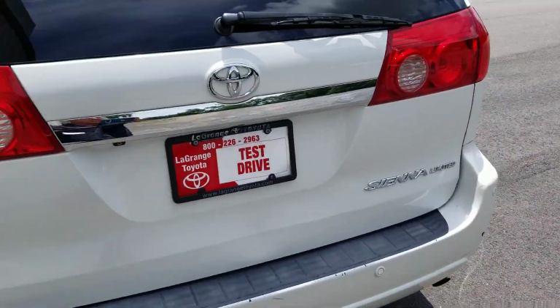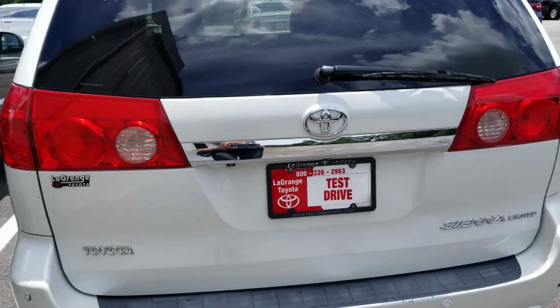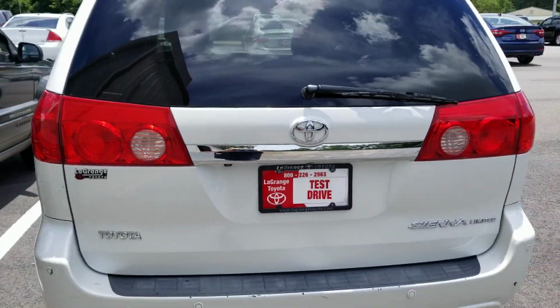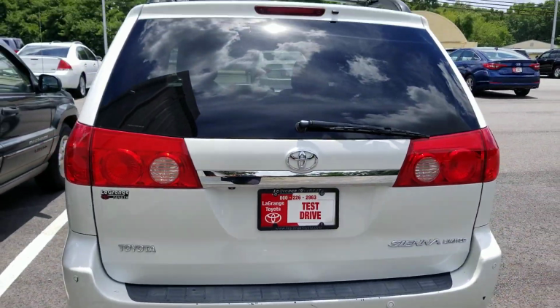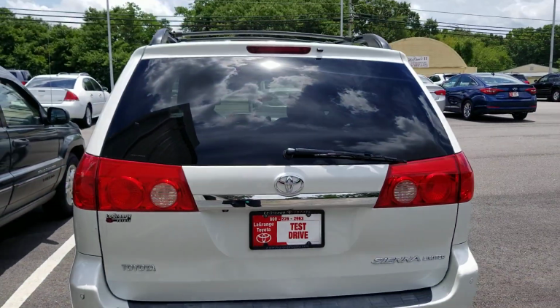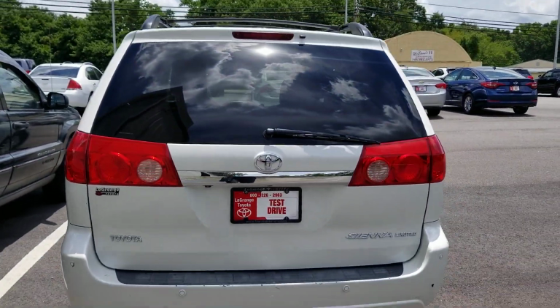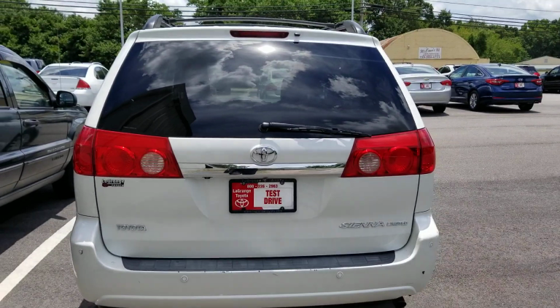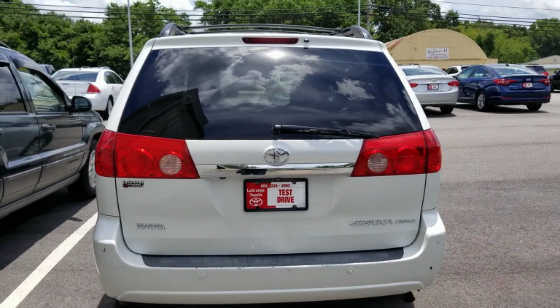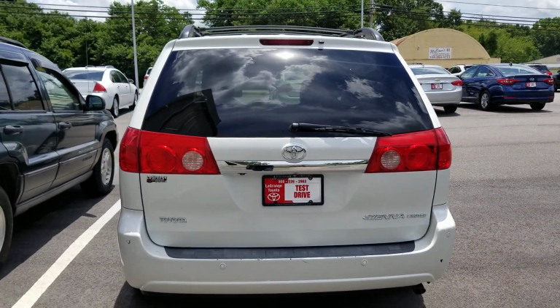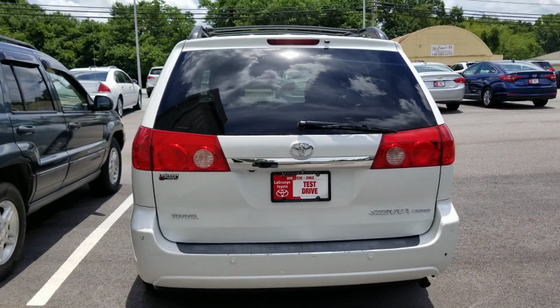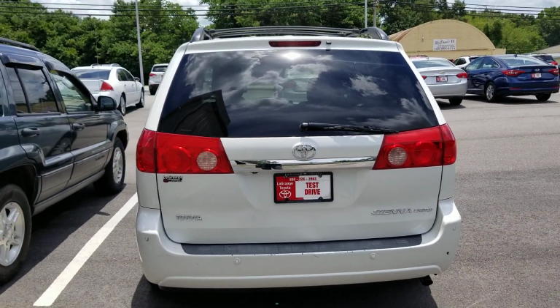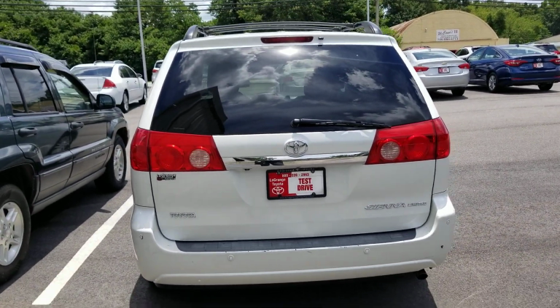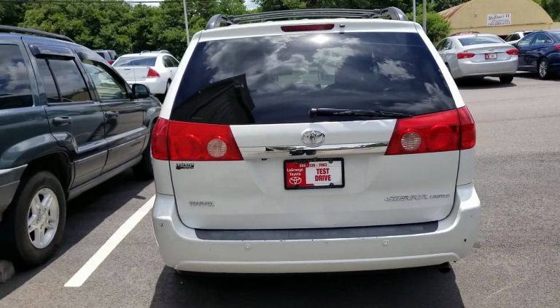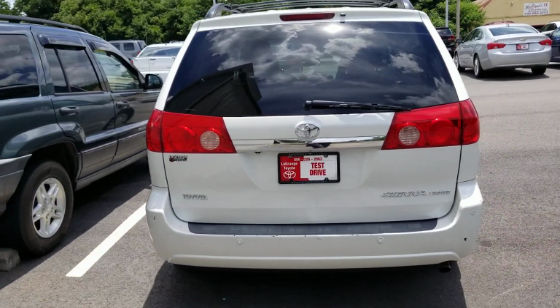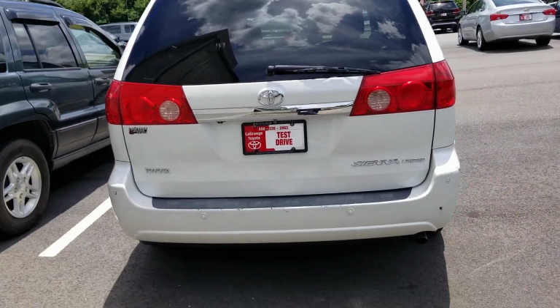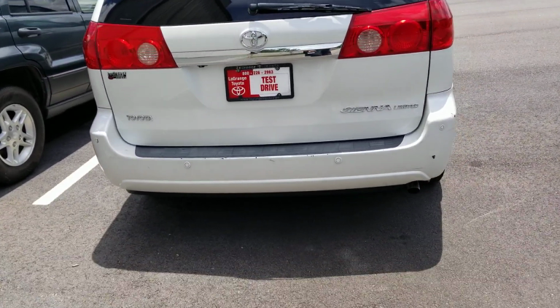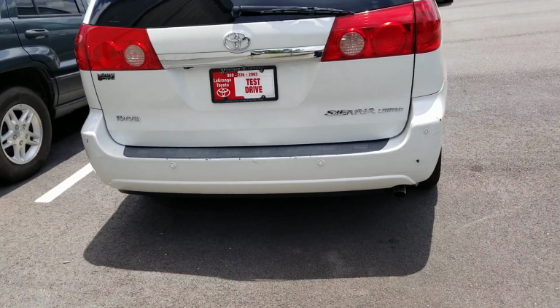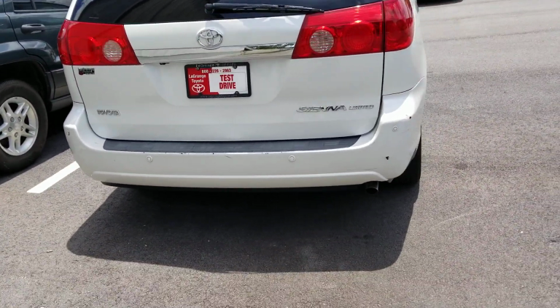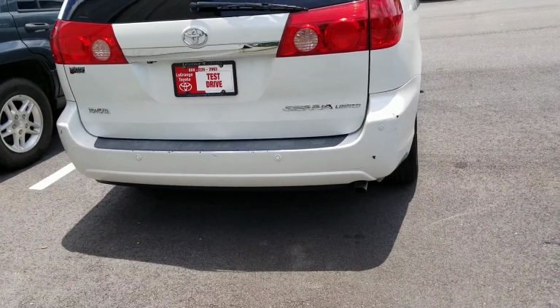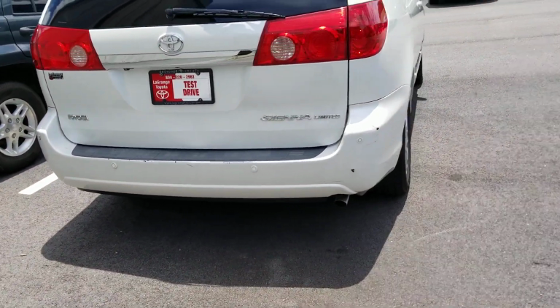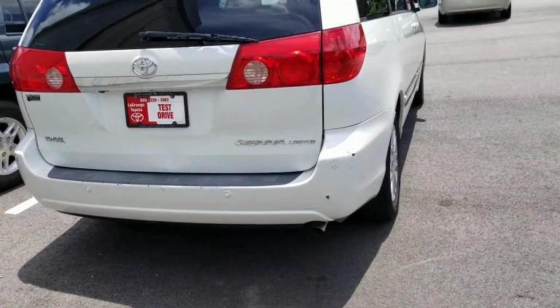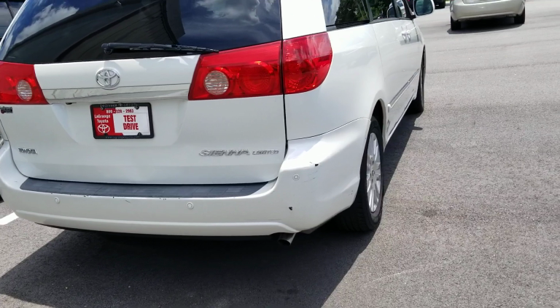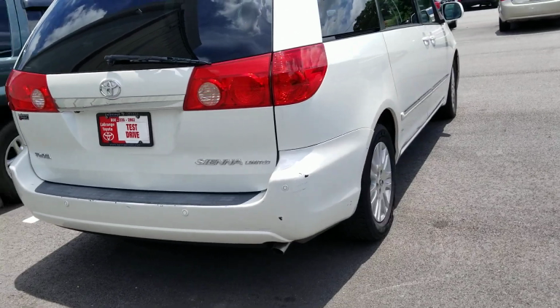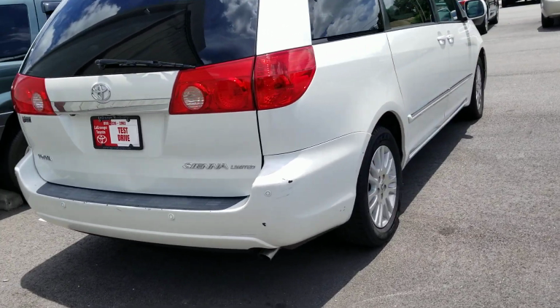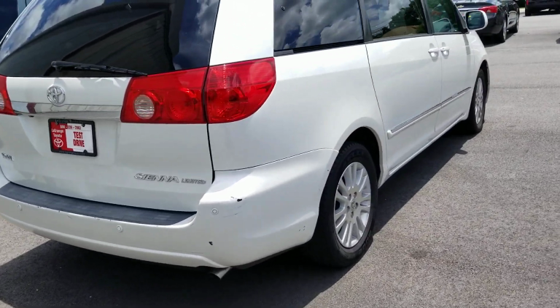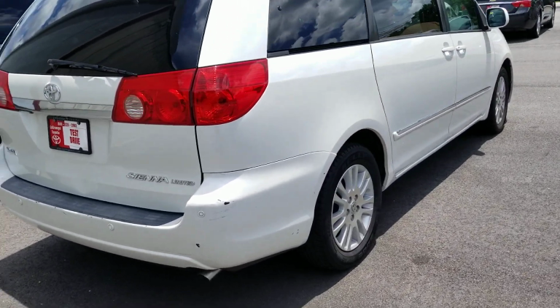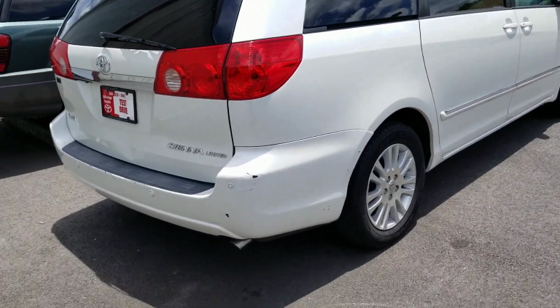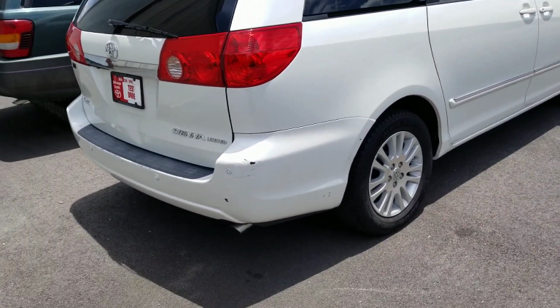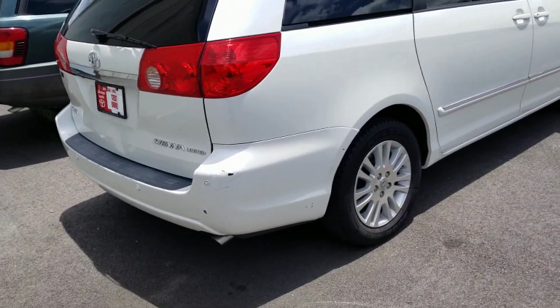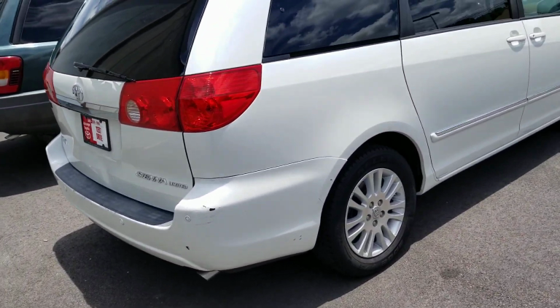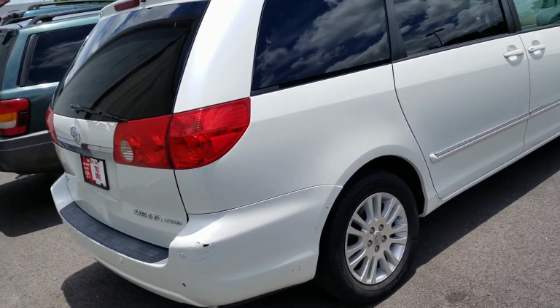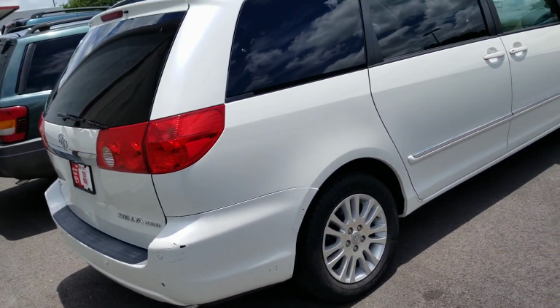This is the Limited, so in 2010 it was the tip-top of the line. See all your little sensors on the back? There's a little touch up needed on the bumper right there.